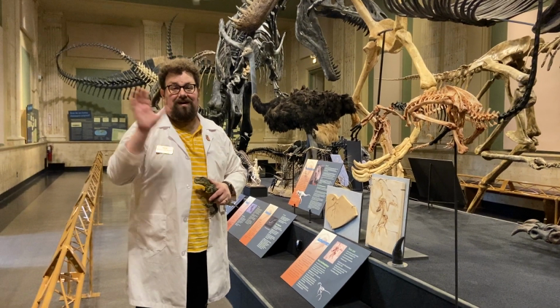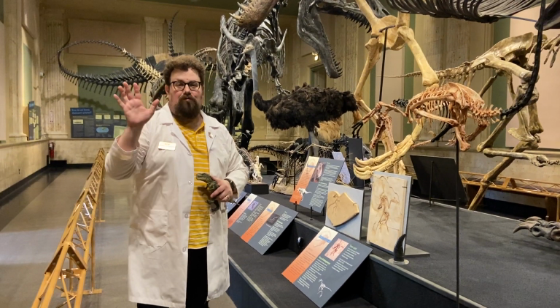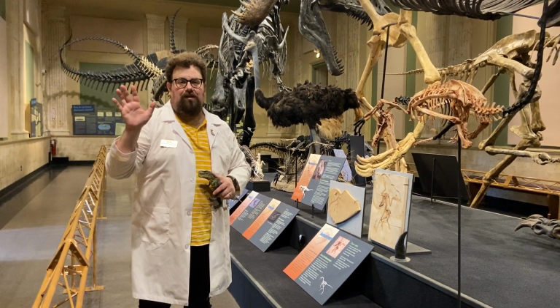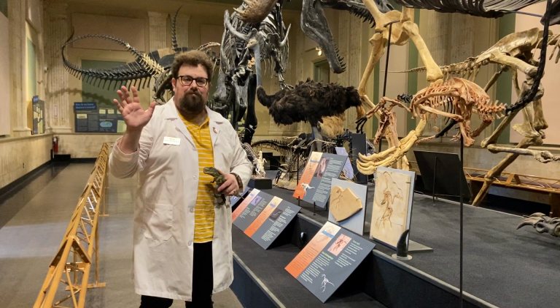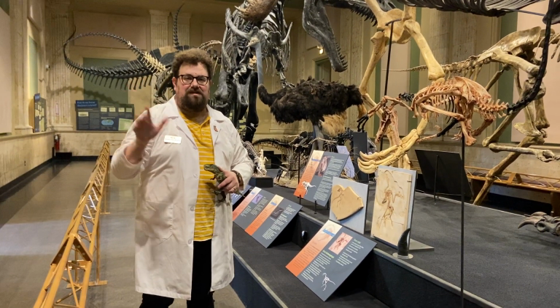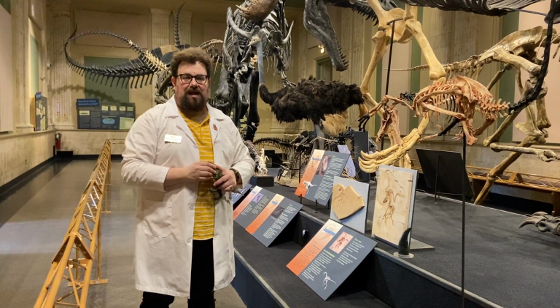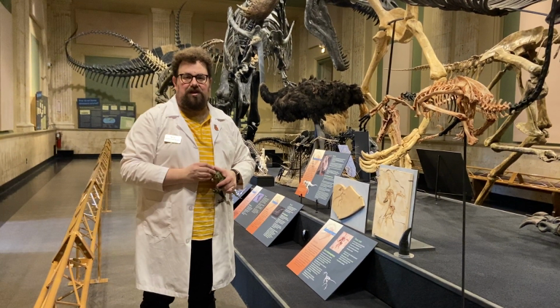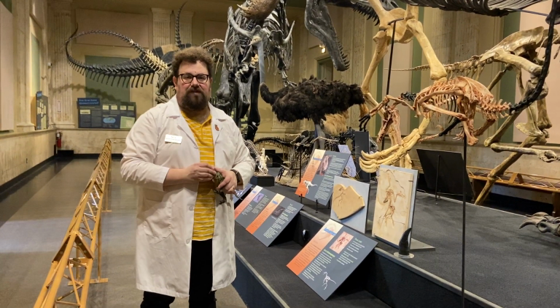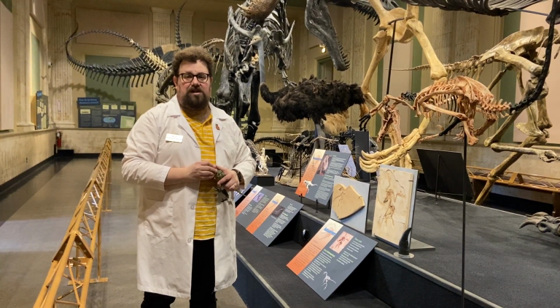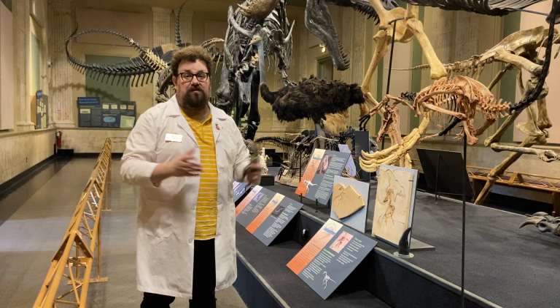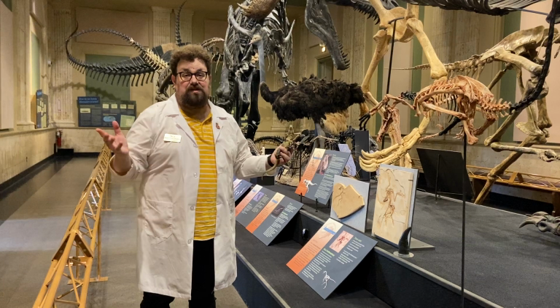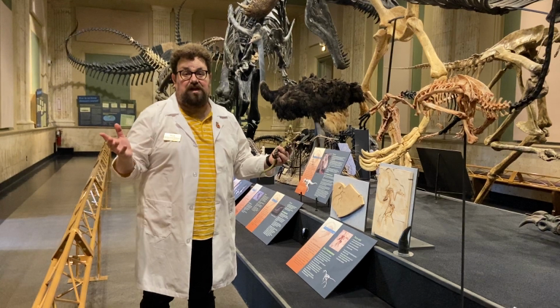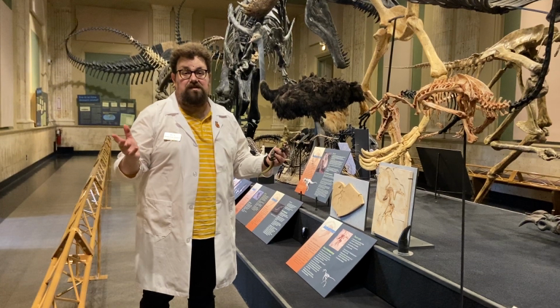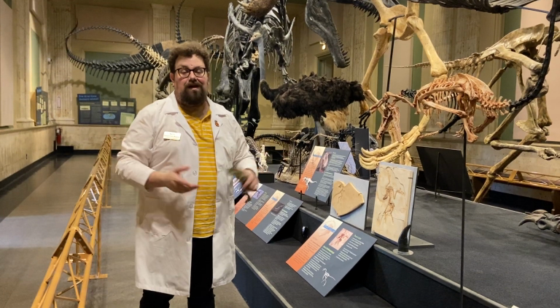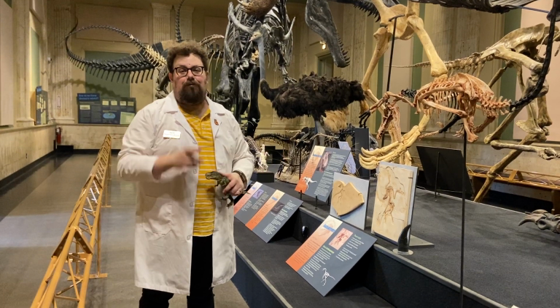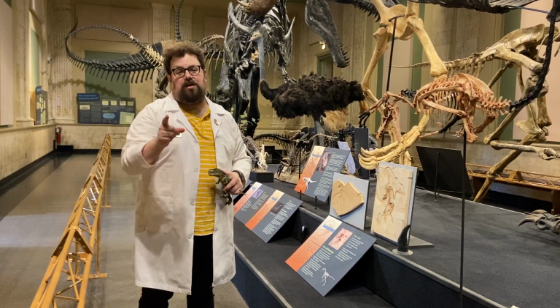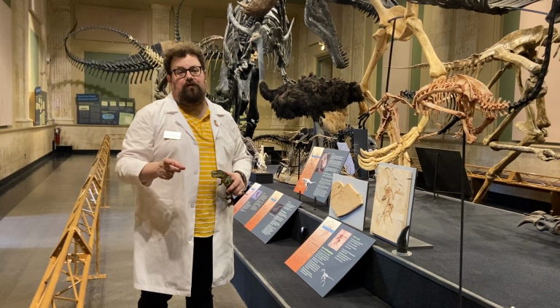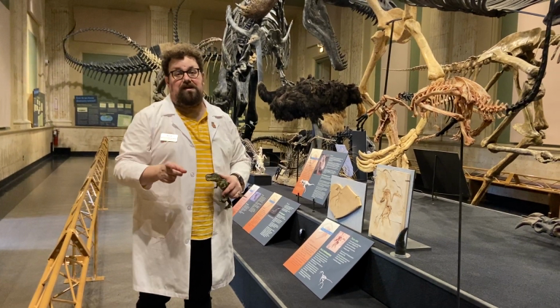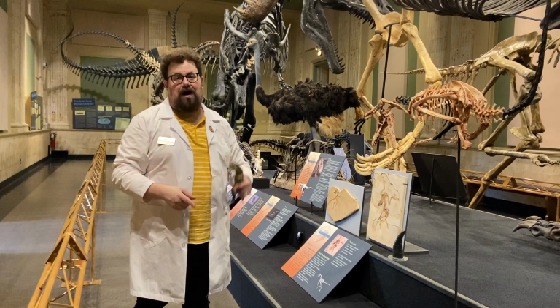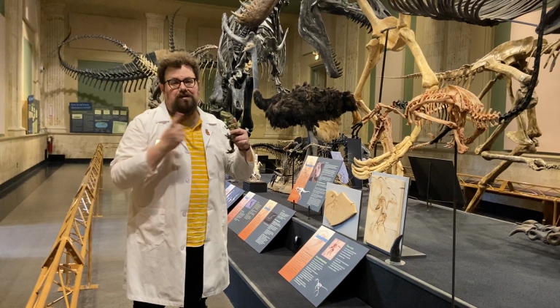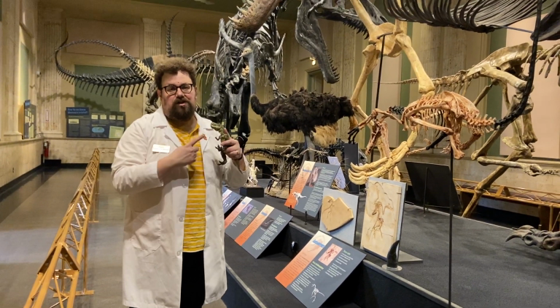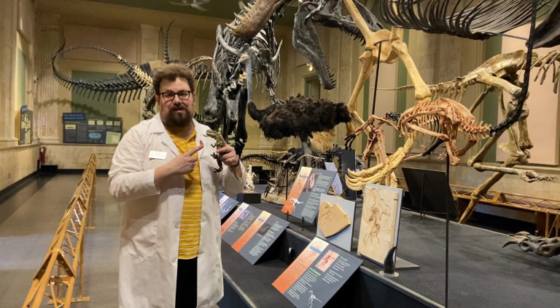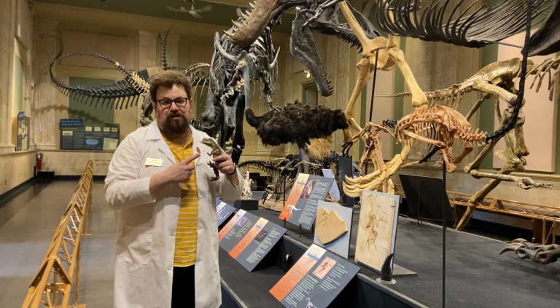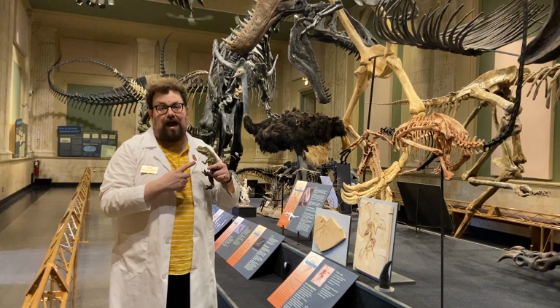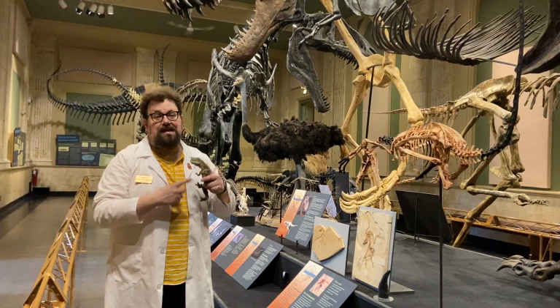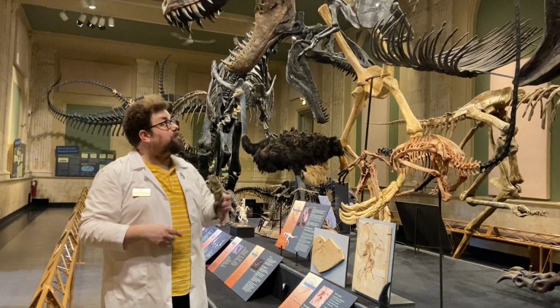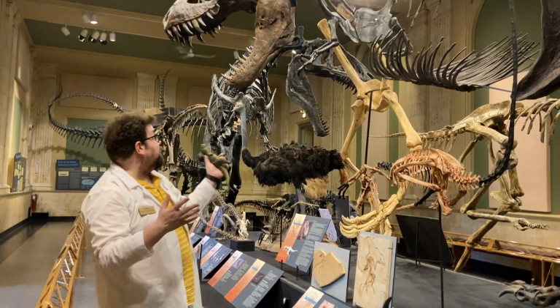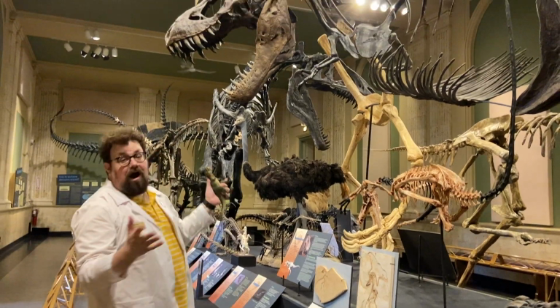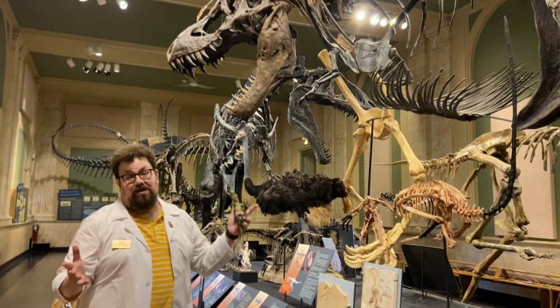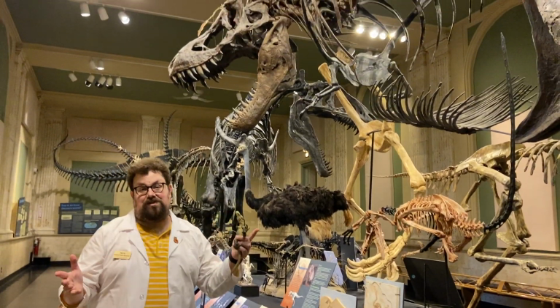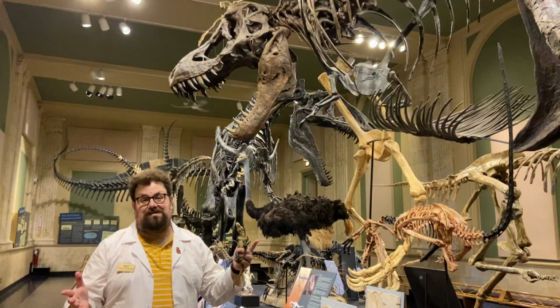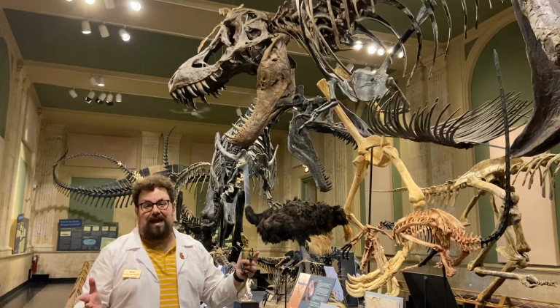Hi everyone! My name is Nick and I'm the Curator of Education here at the Dinosaur Discovery Museum. I want to talk to you for a few minutes about Tyrannosaurus Rex — in particular, our Tyrannosaurus Rex, Stan.